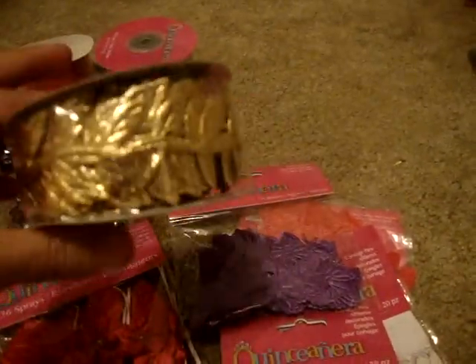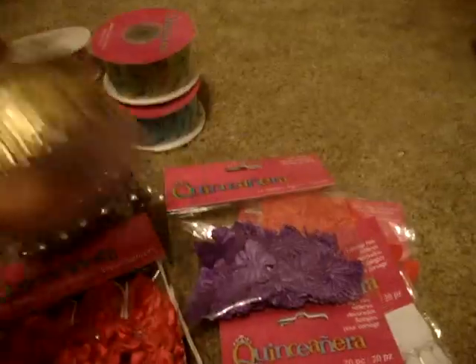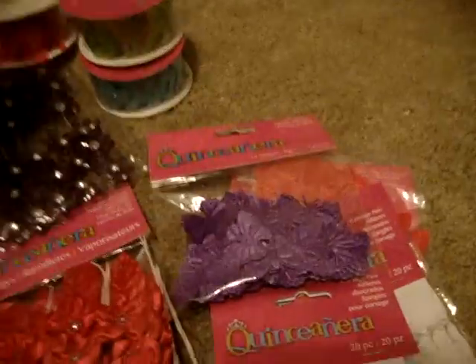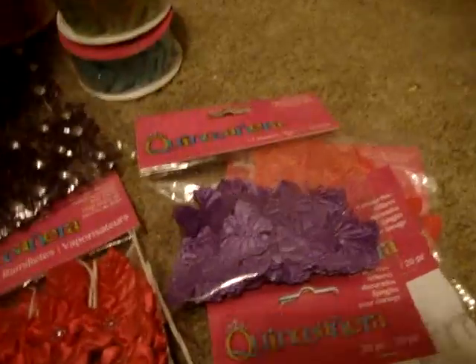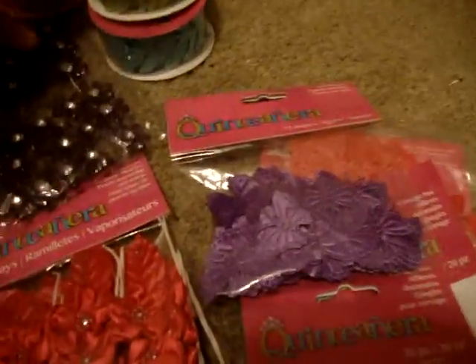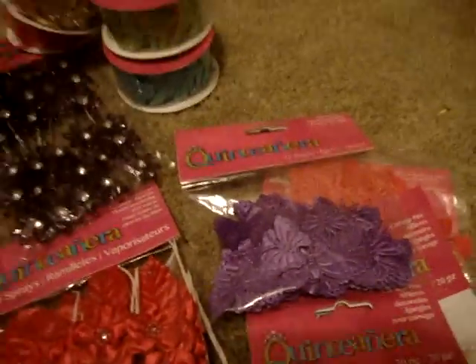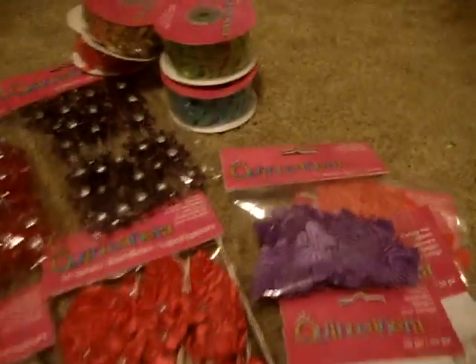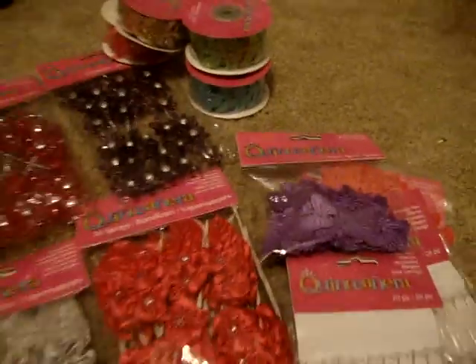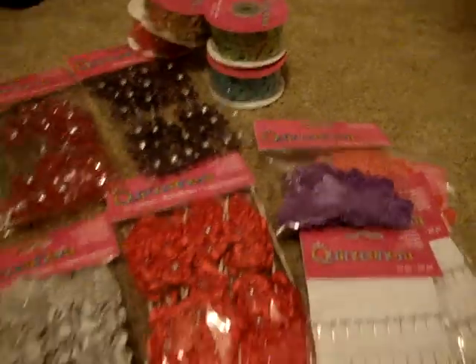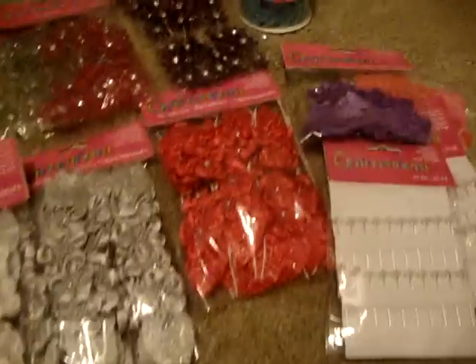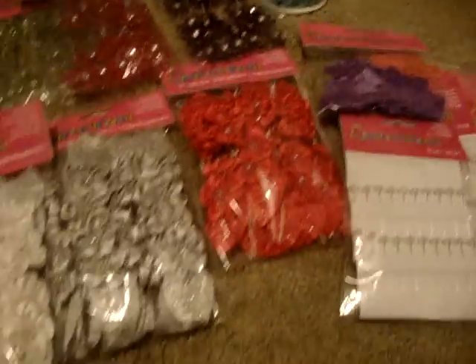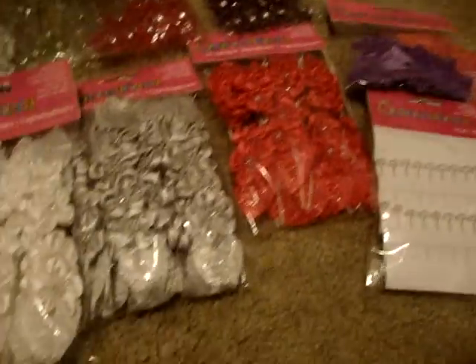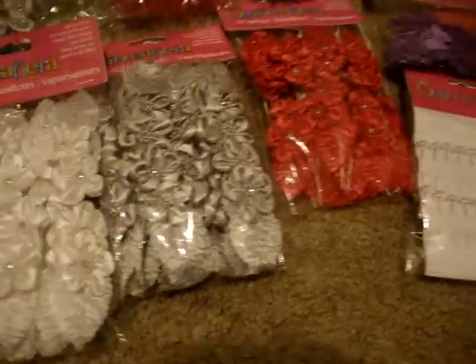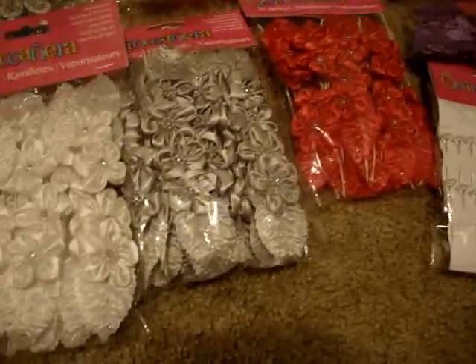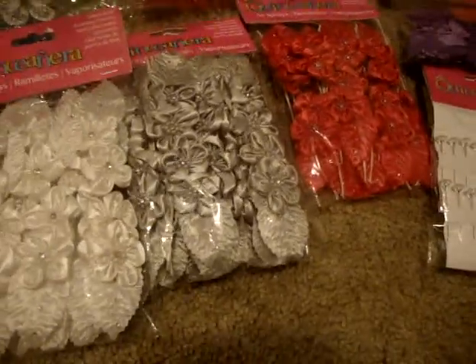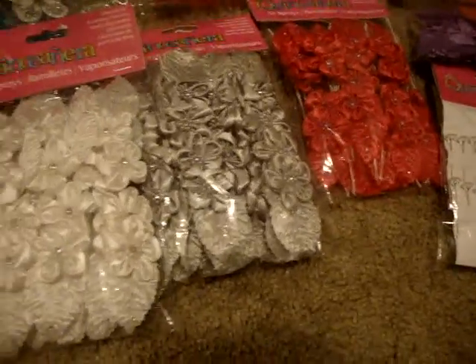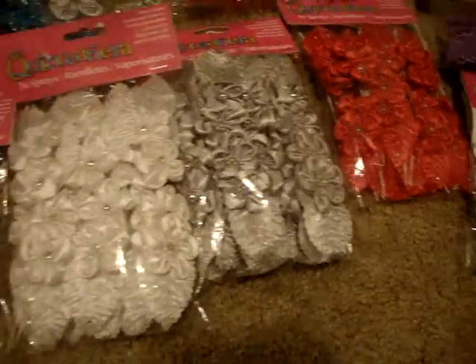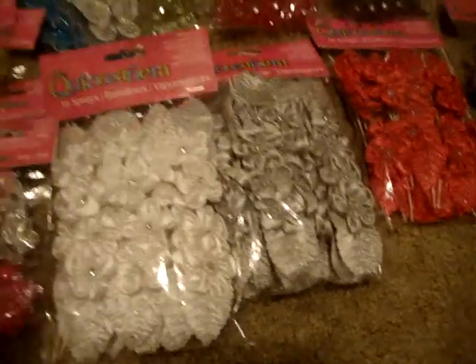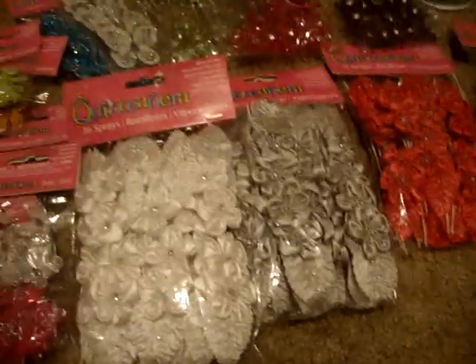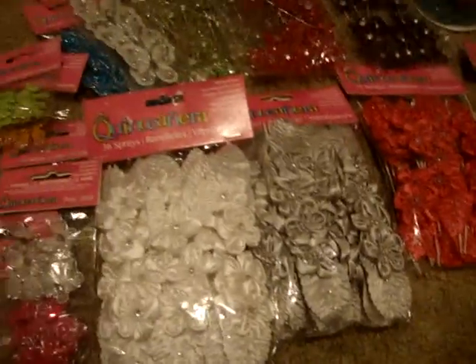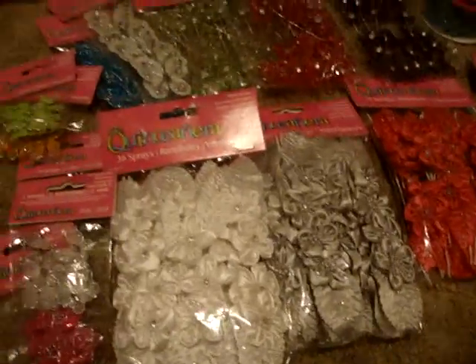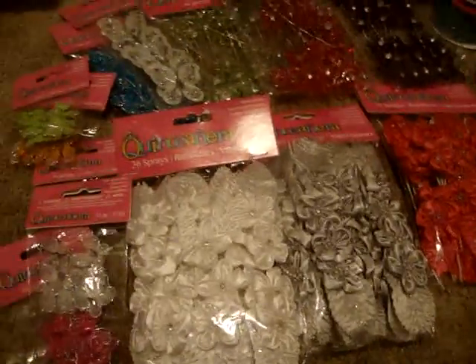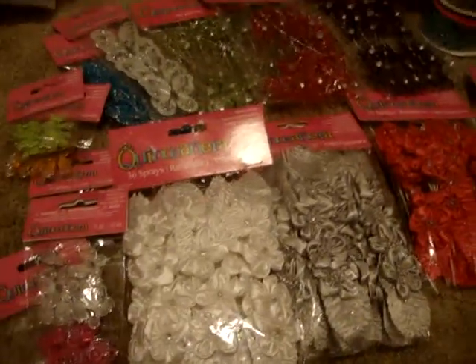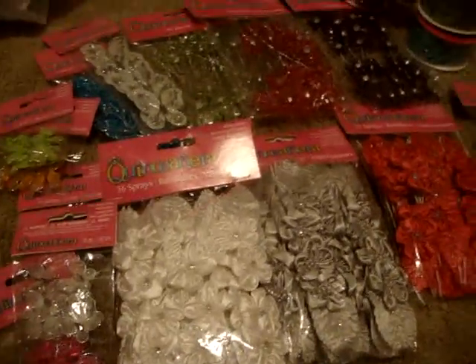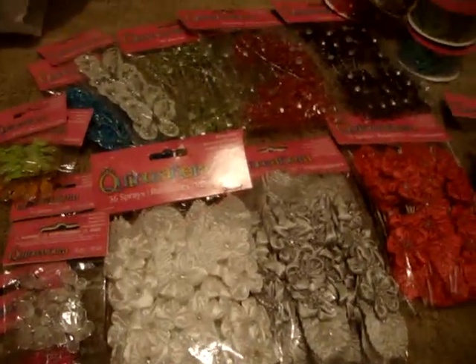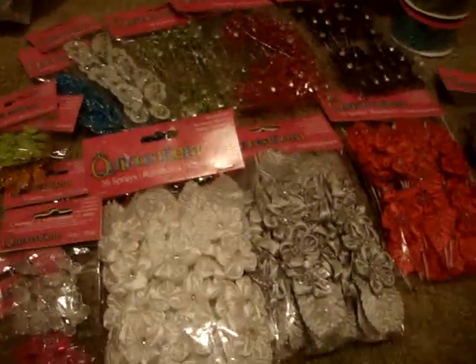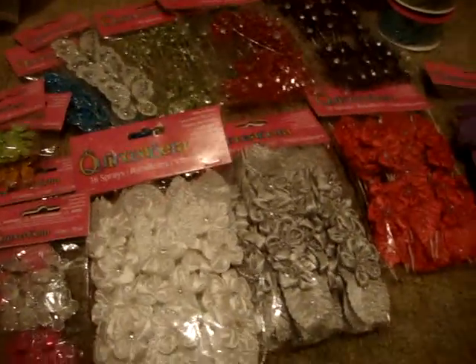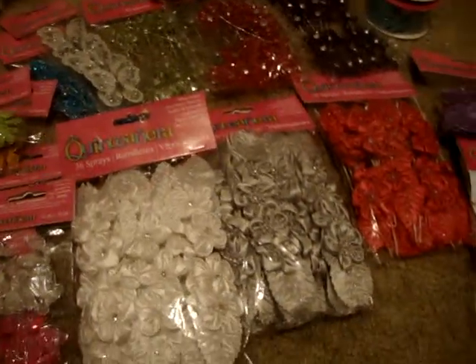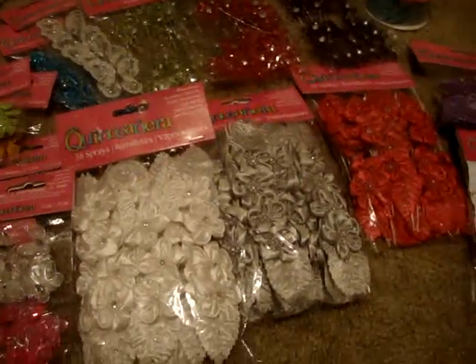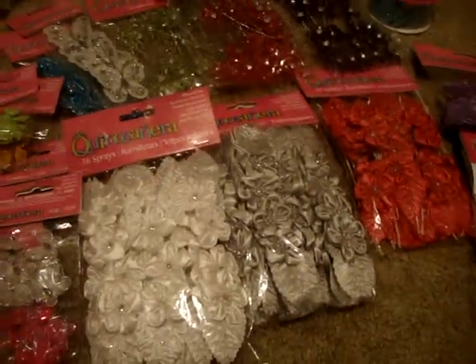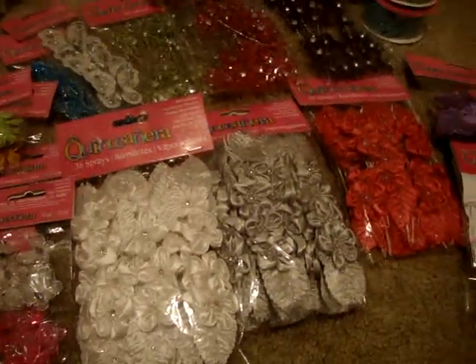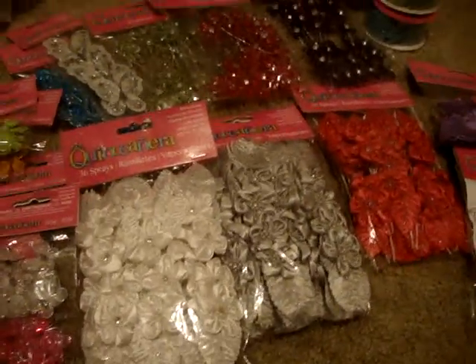So if you want these goodies, check out your Michael's, you guys. That's all — just want to share this with you guys. Thanks for watching.